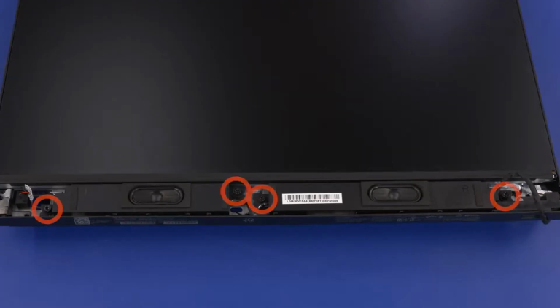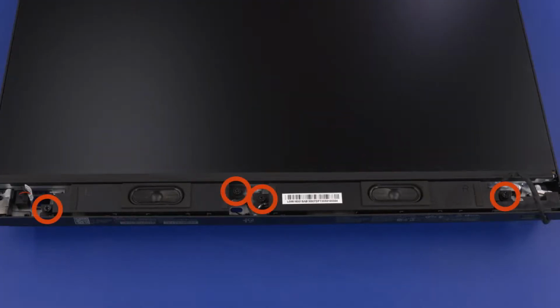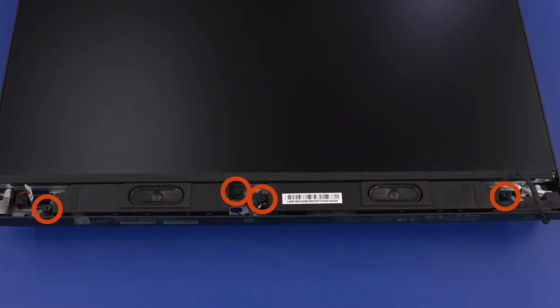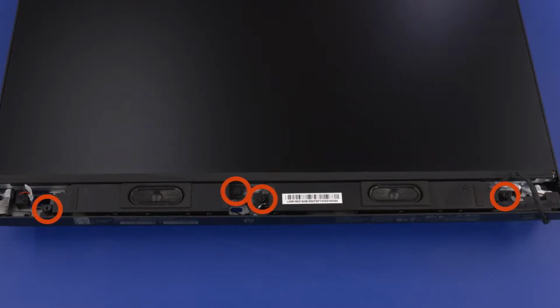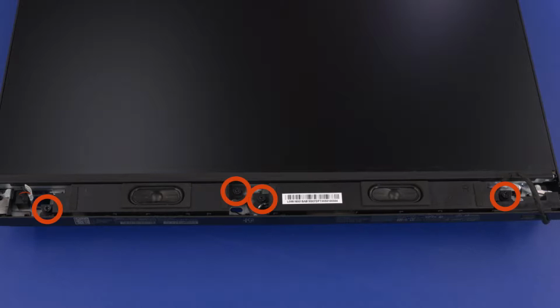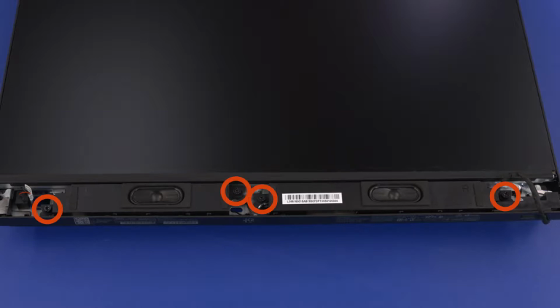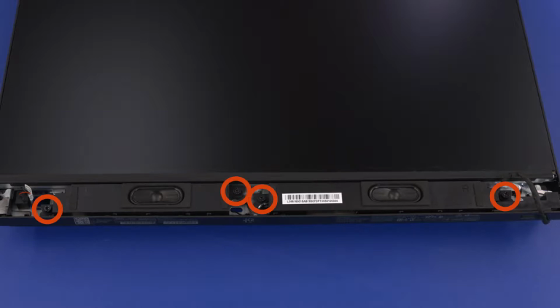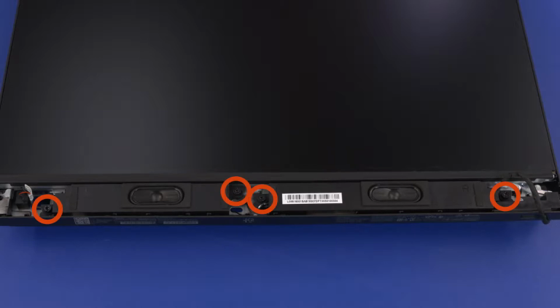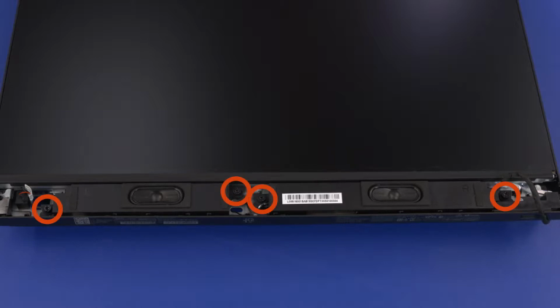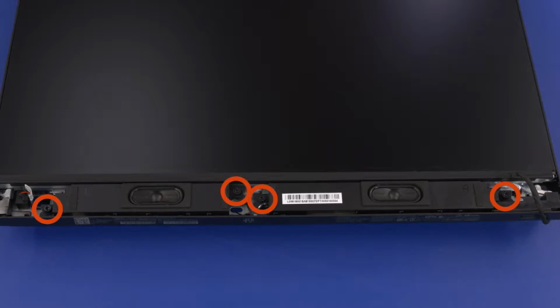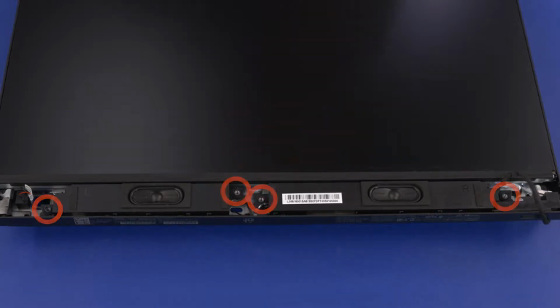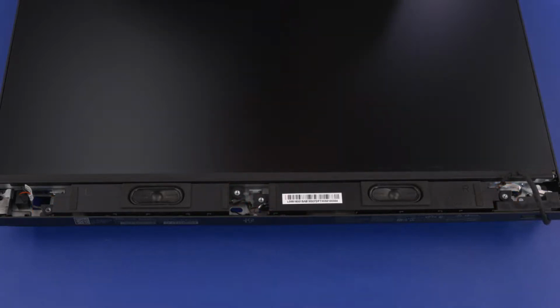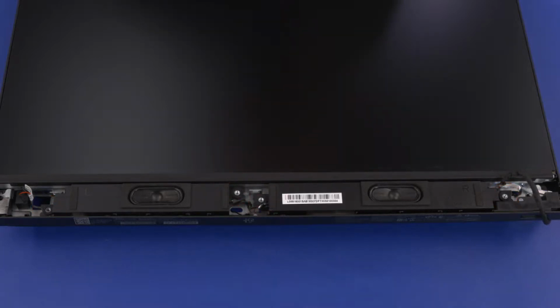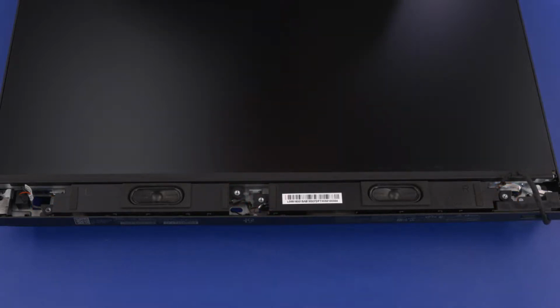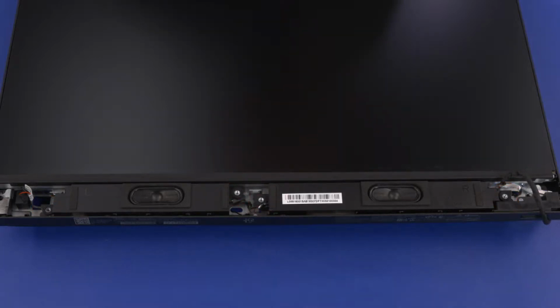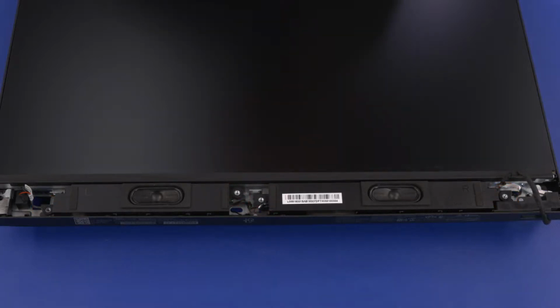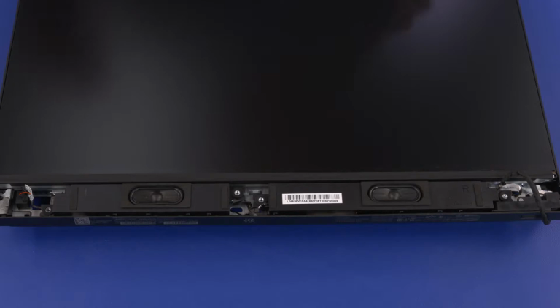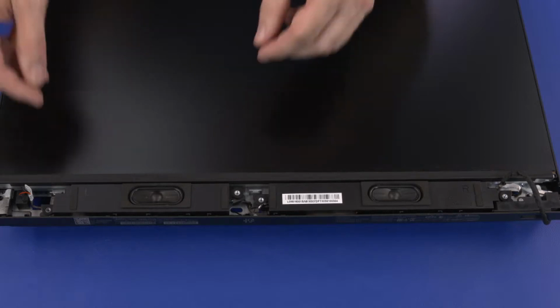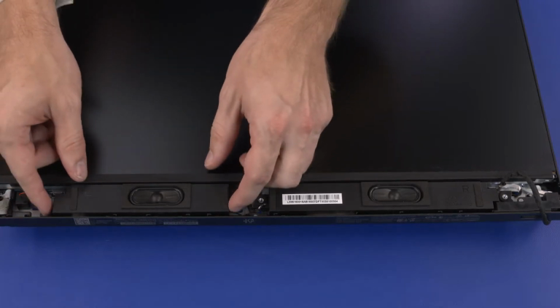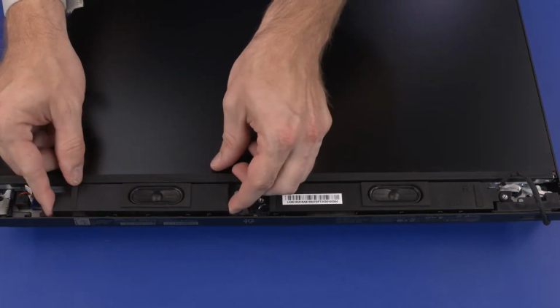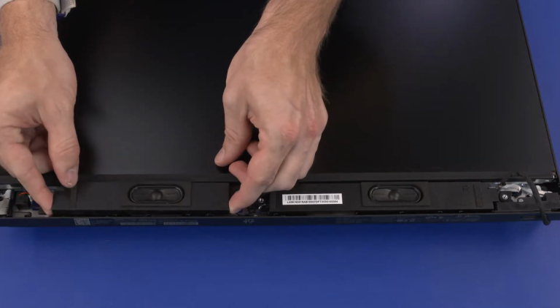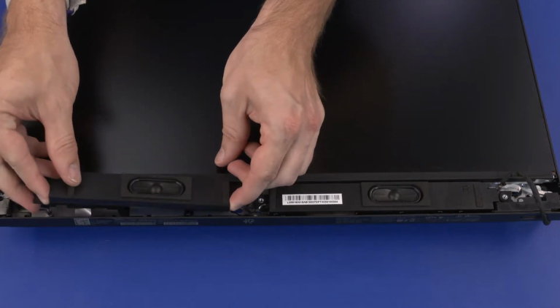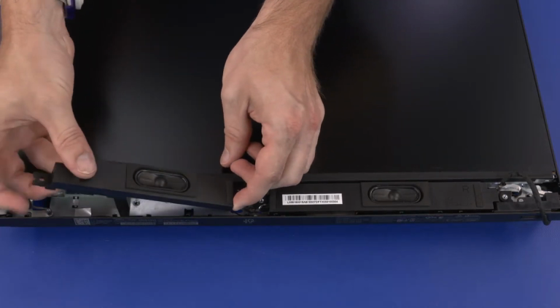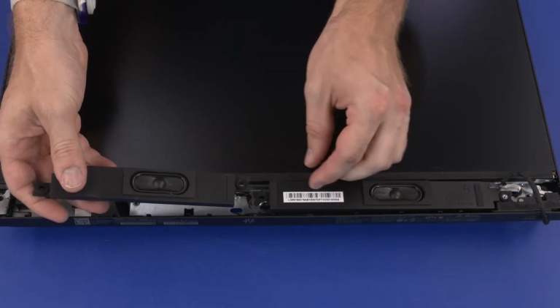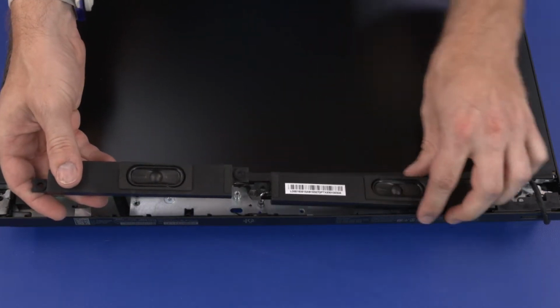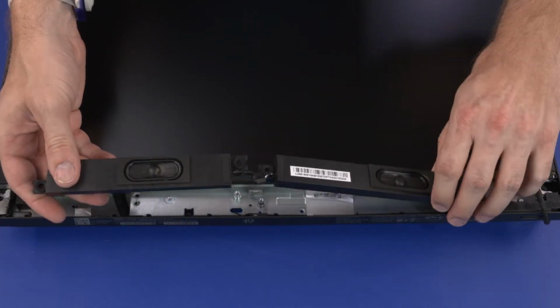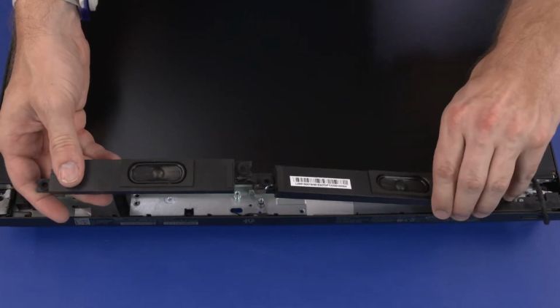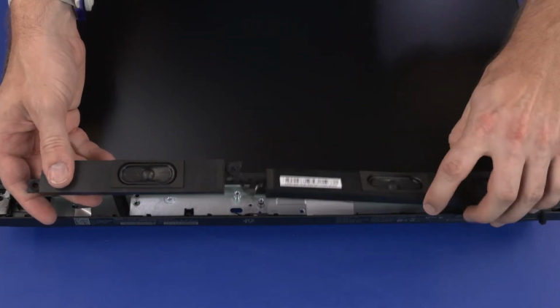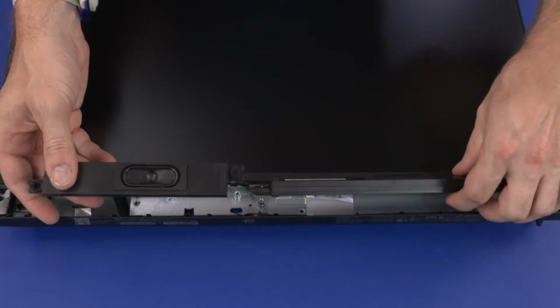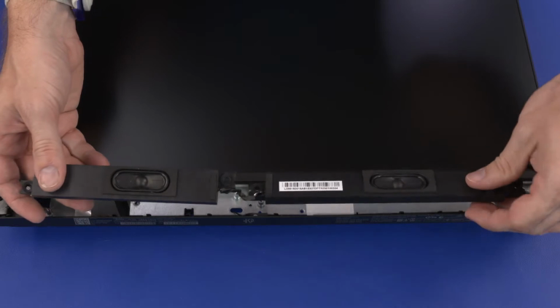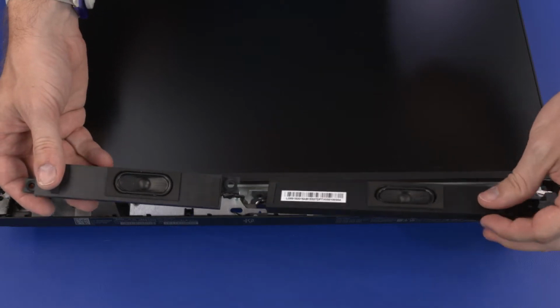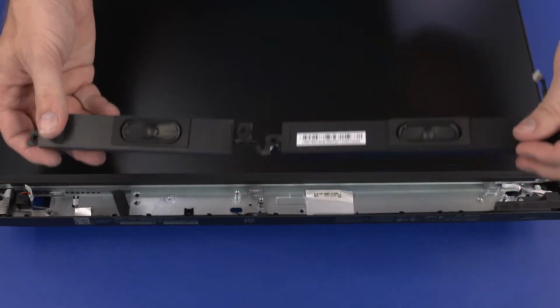Remove the four 9 mm T15 Torx-head screws that secure the speakers to the chassis. Slide the speakers off of the standoffs on the chassis and remove.